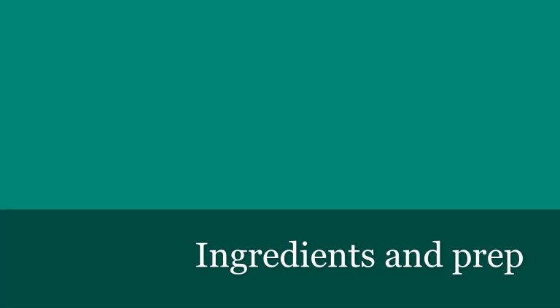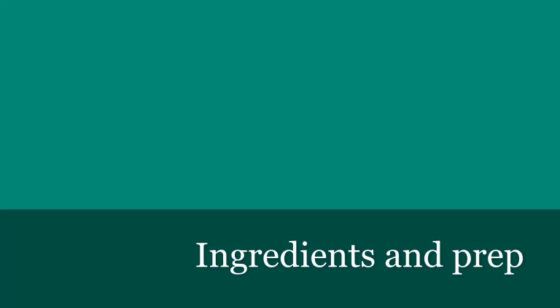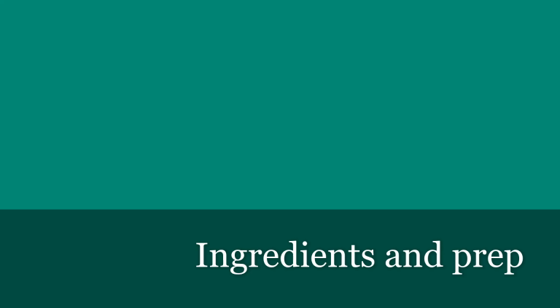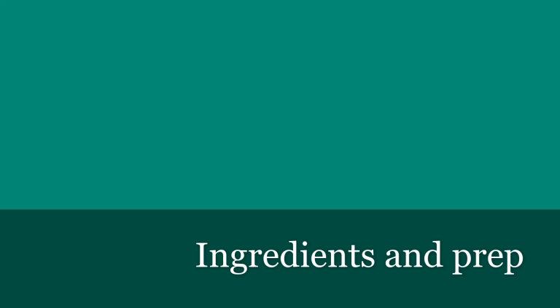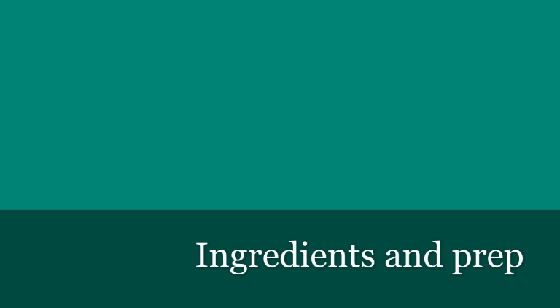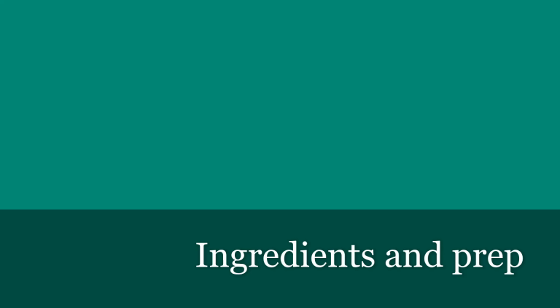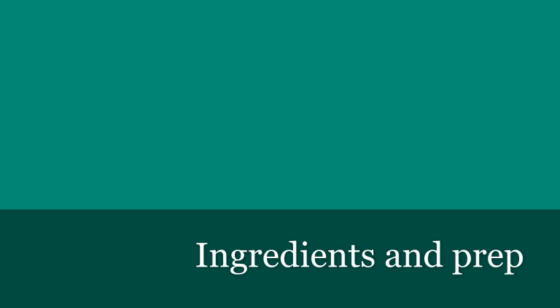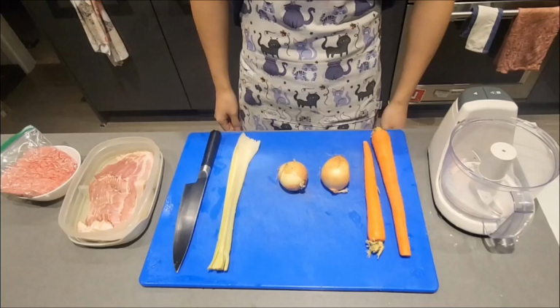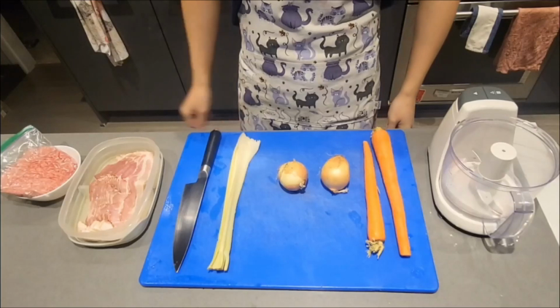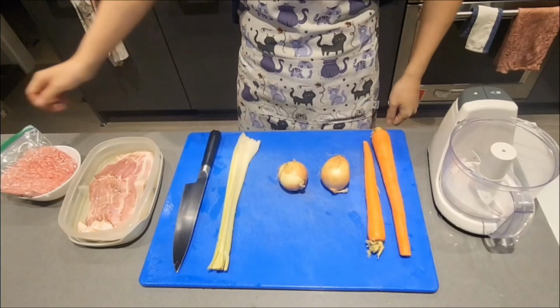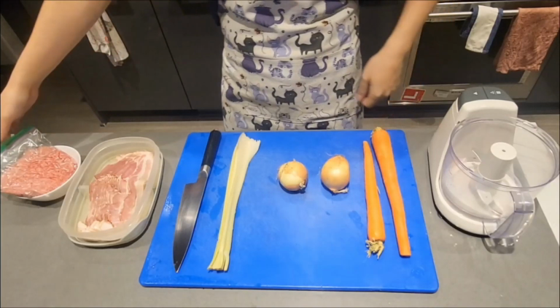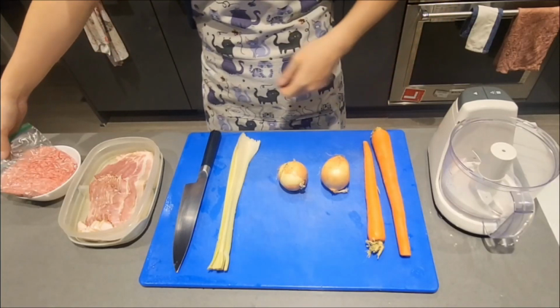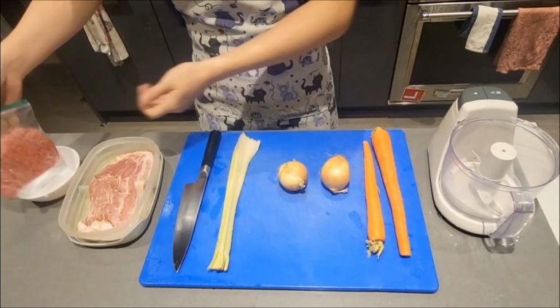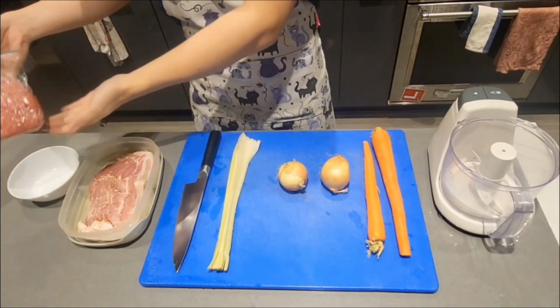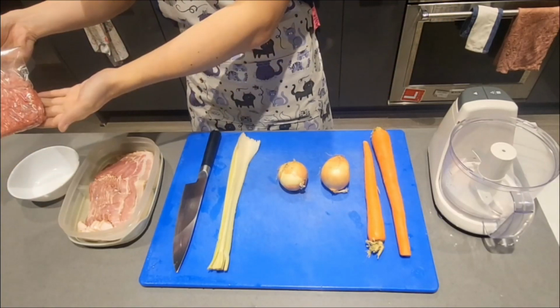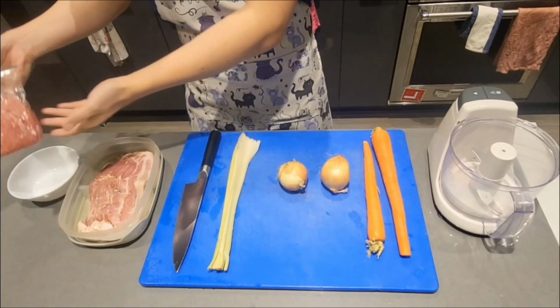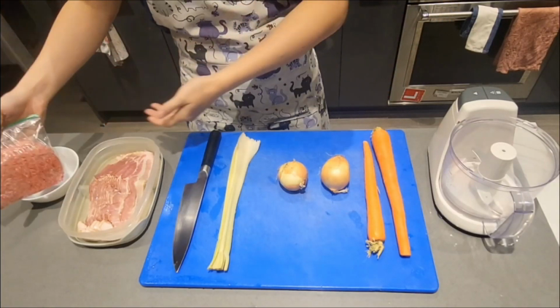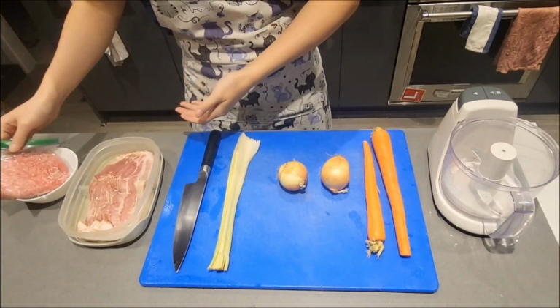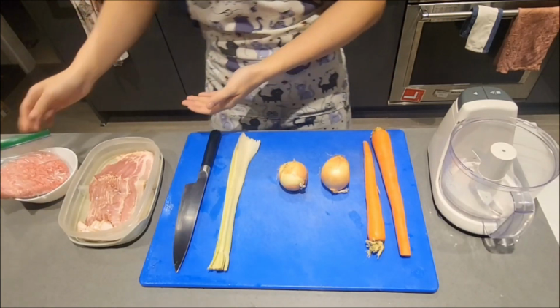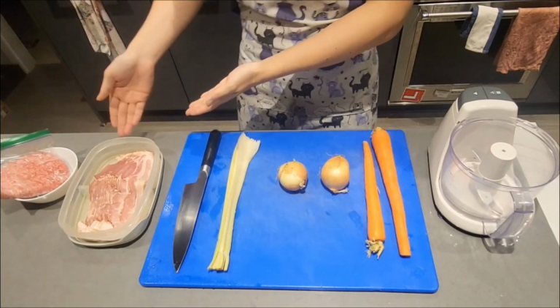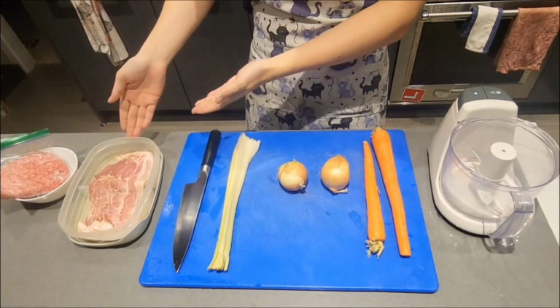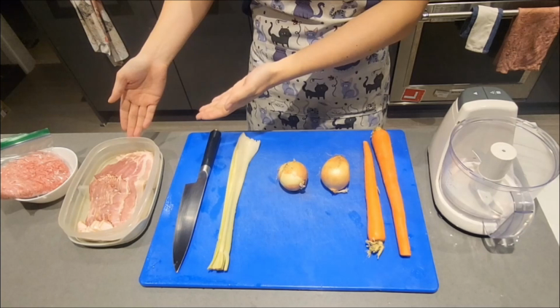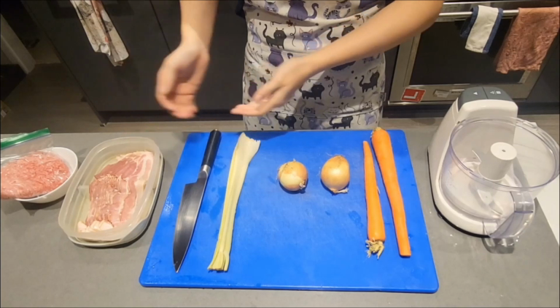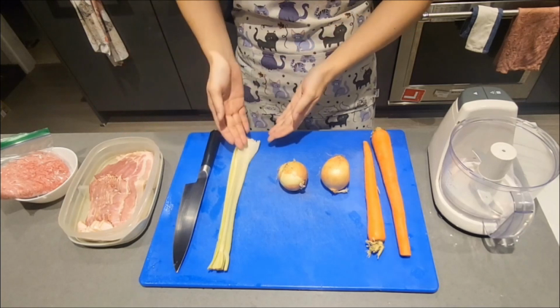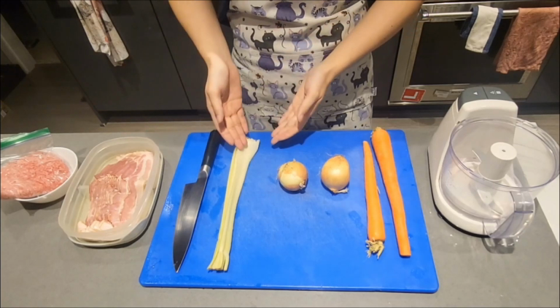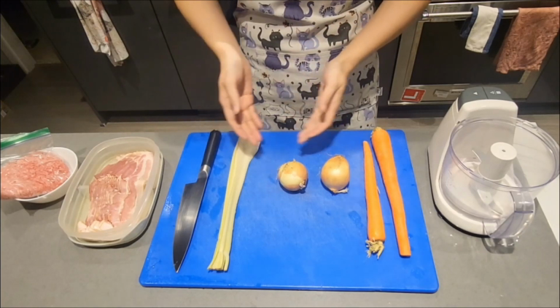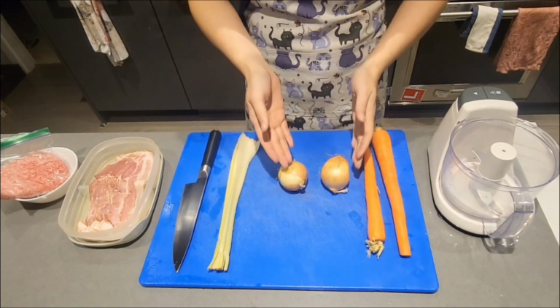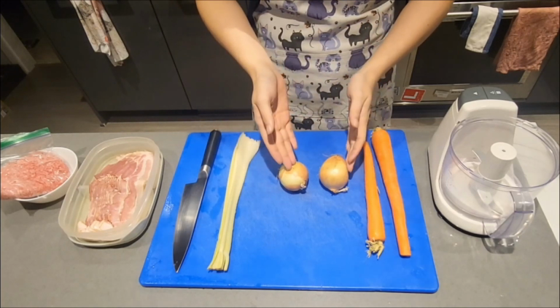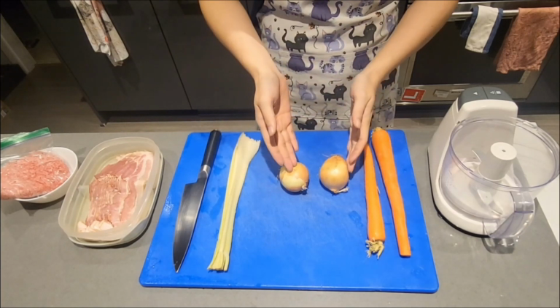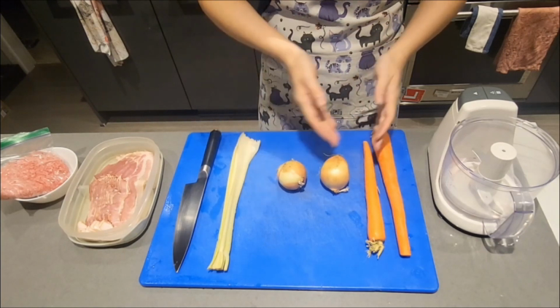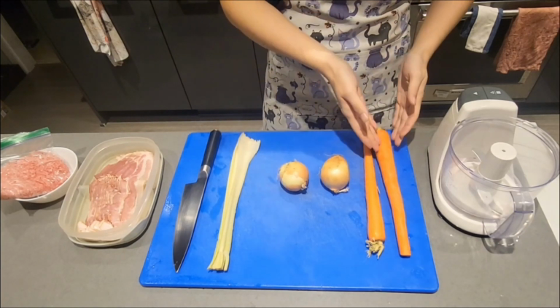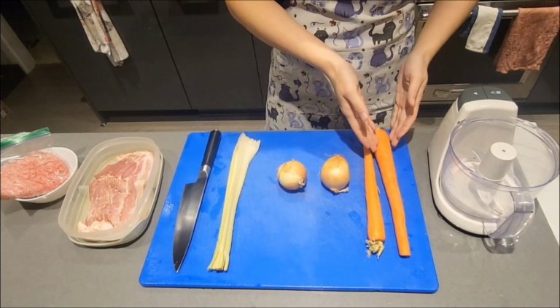Jumping straight into it, we'll need about 1 lb of beef, some bacon, celery, onions, and carrots.